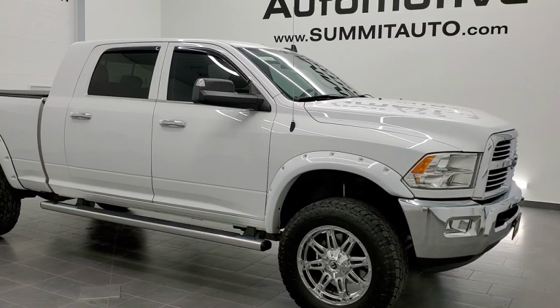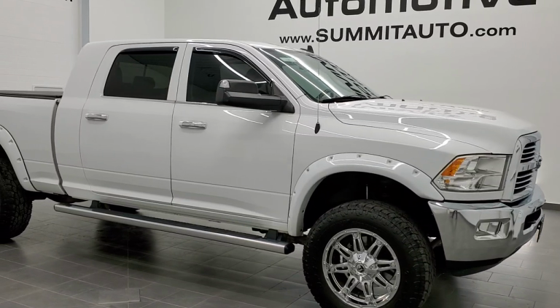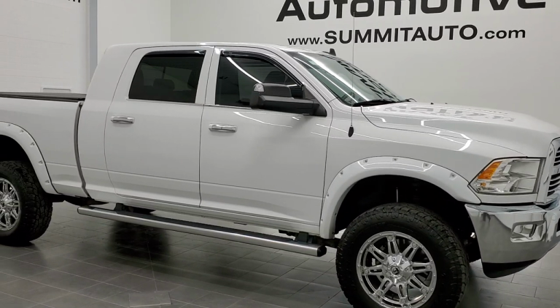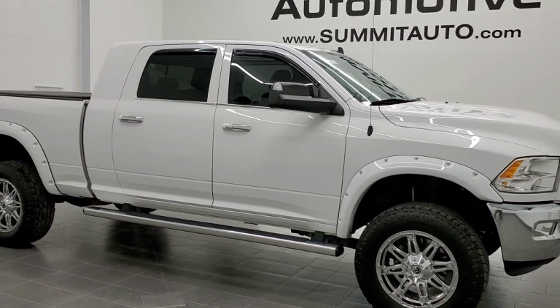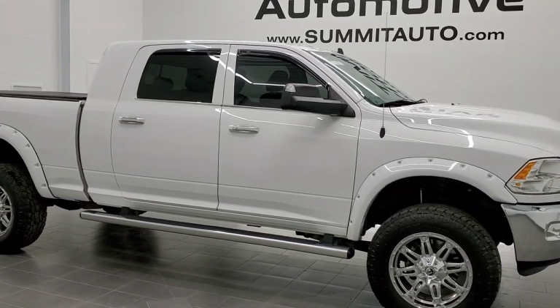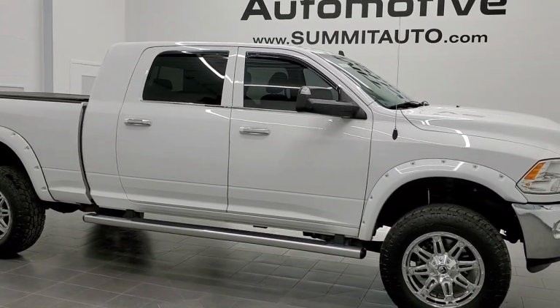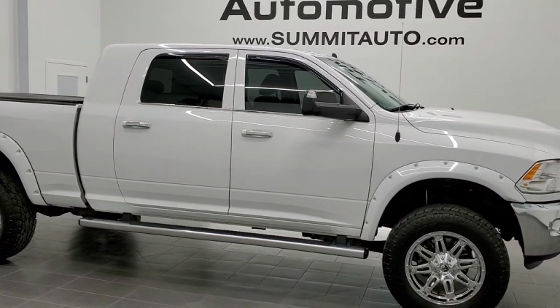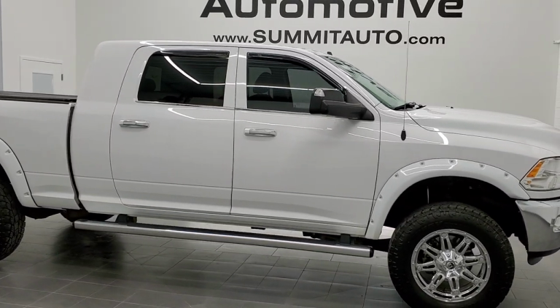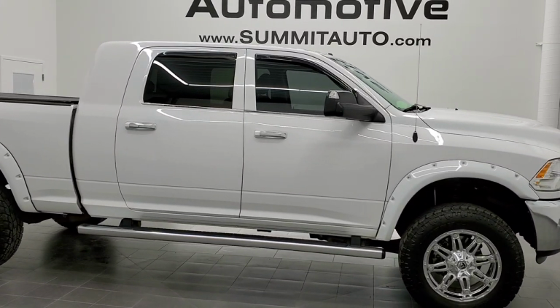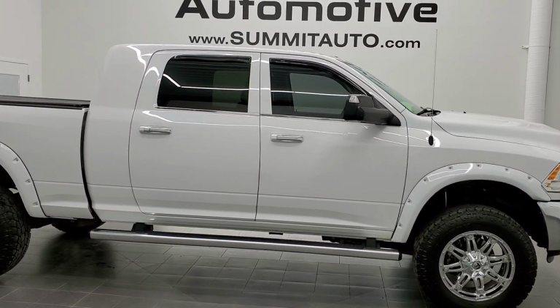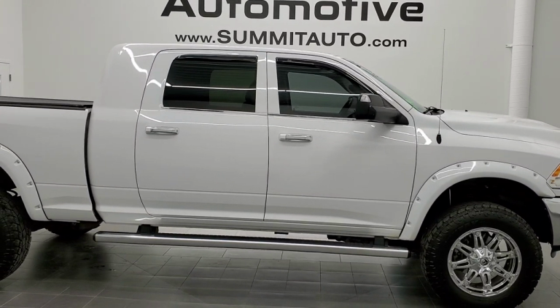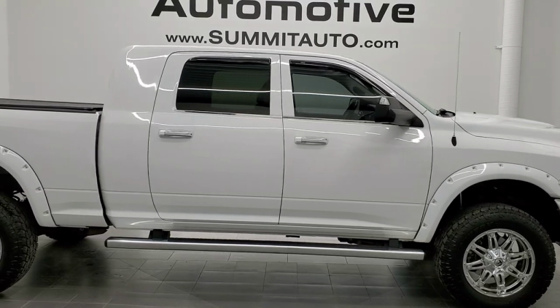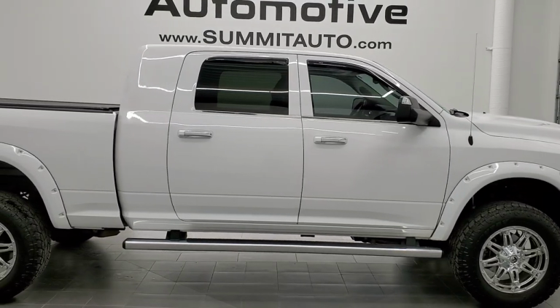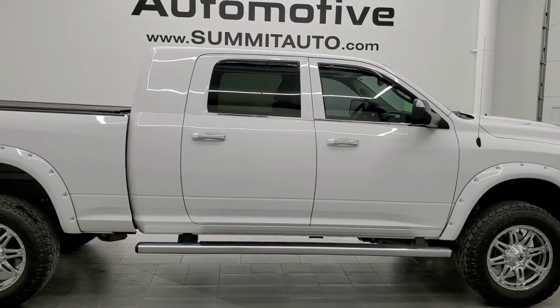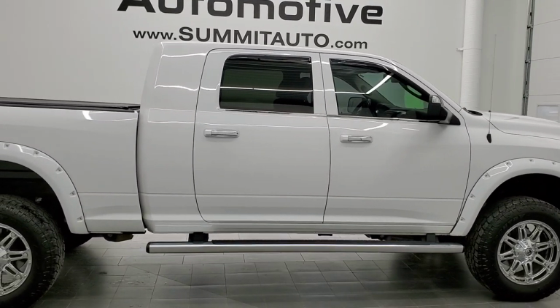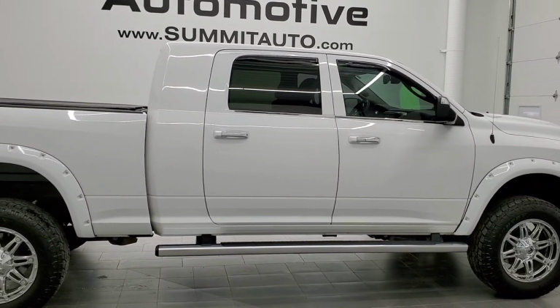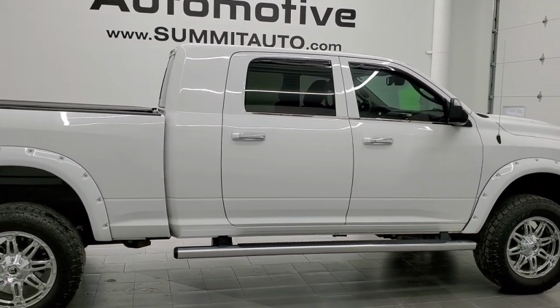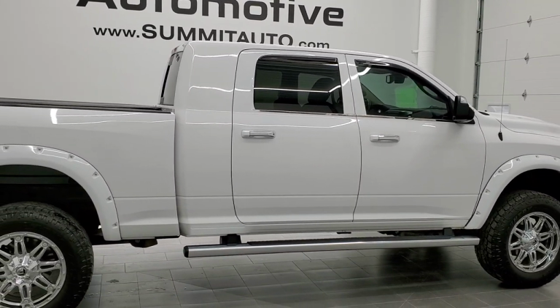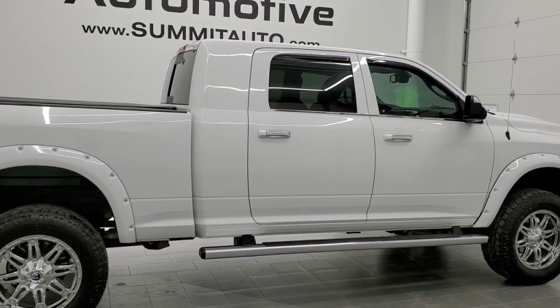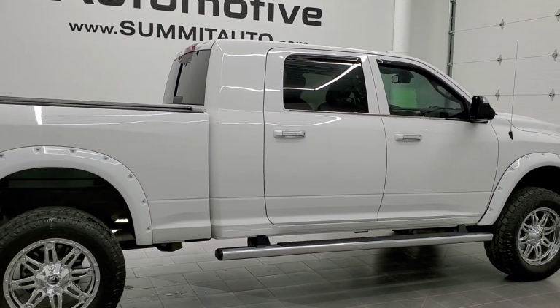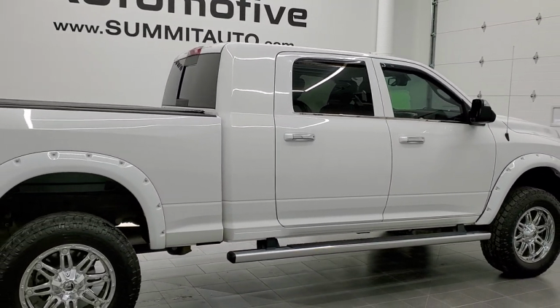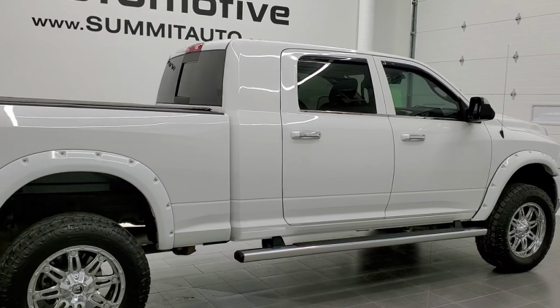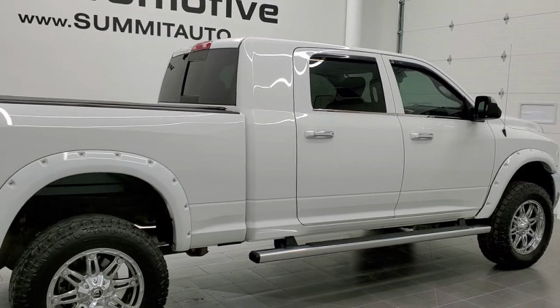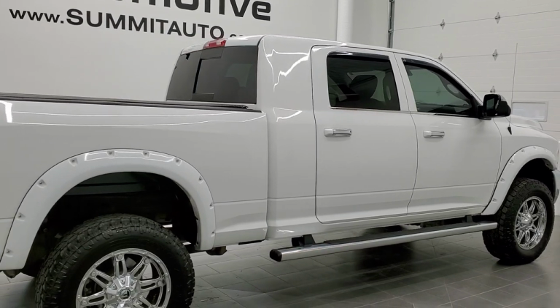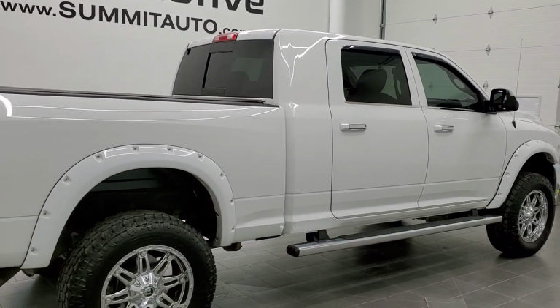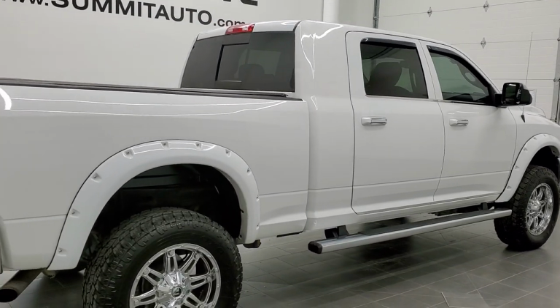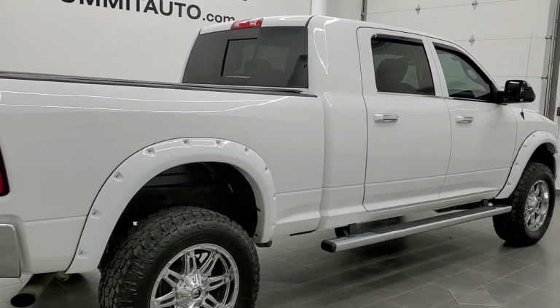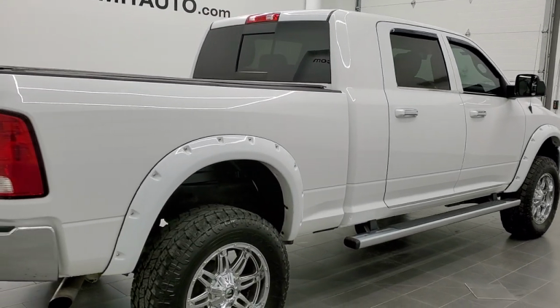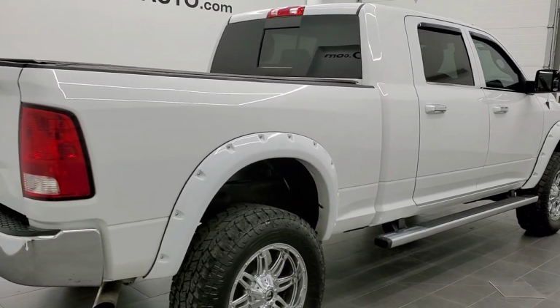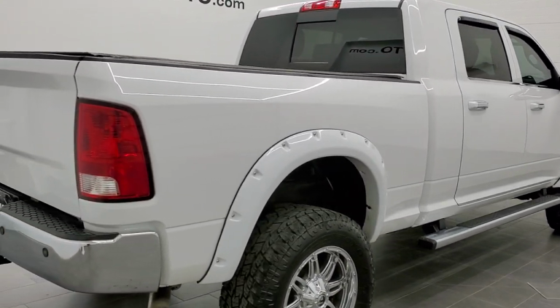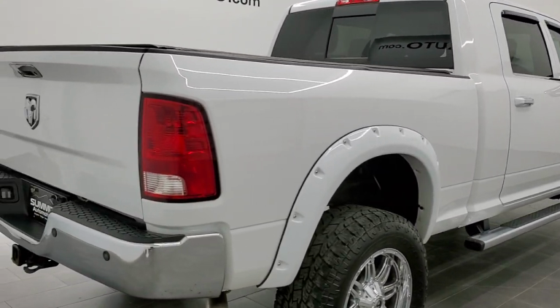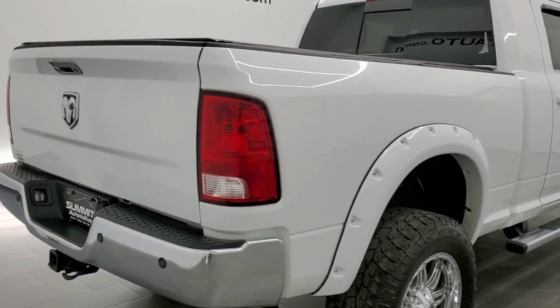This is stock number 11263. We are here at Summit Automotive in Fond du Lac, Wisconsin, your new and used heavy-duty truck and Ram headquarters. Today we are checking out this super clean 2015 Ram 2500 Mega Cab Short Box.